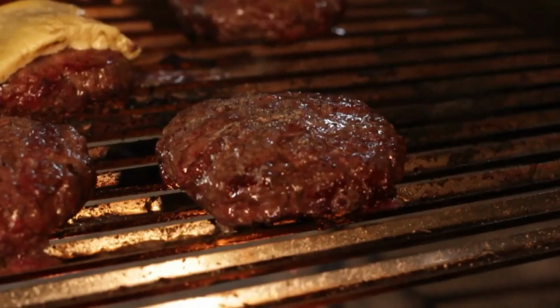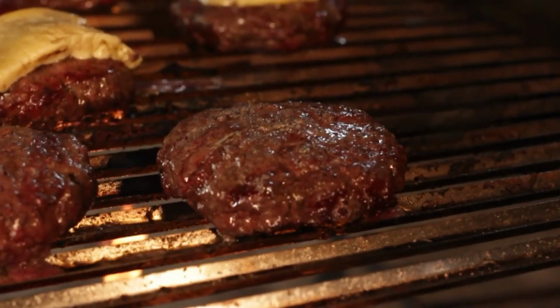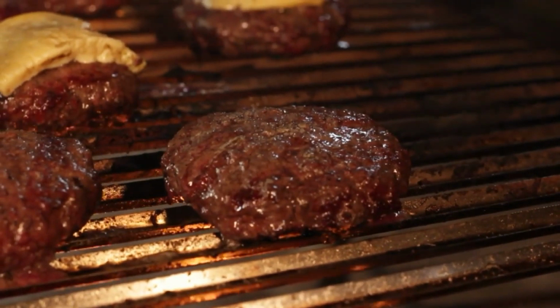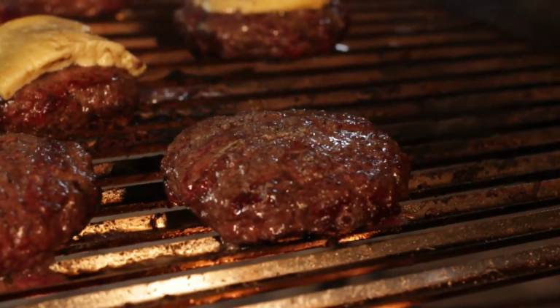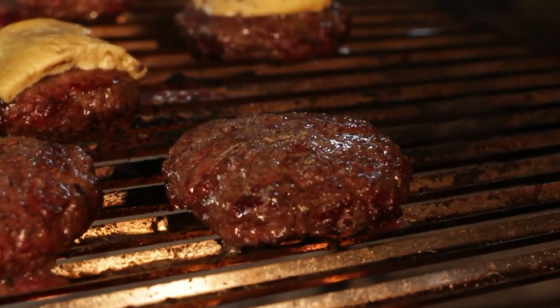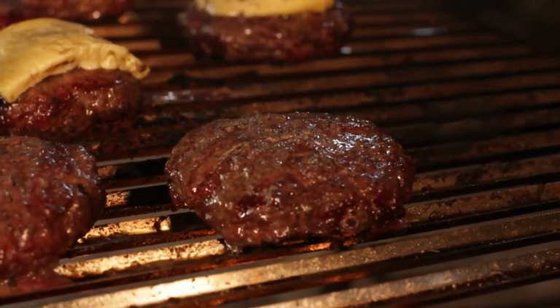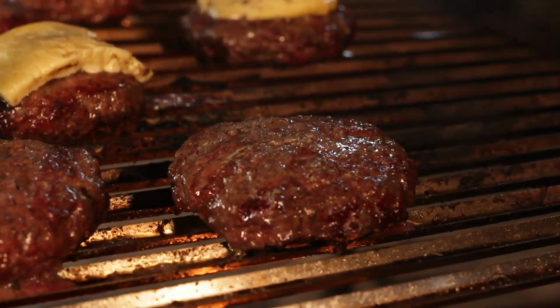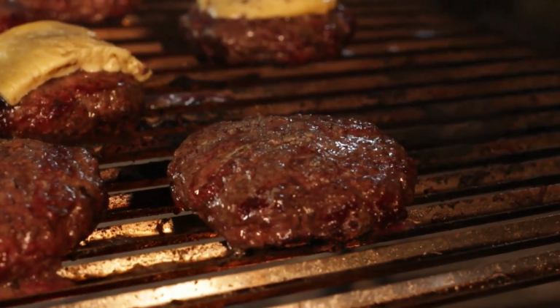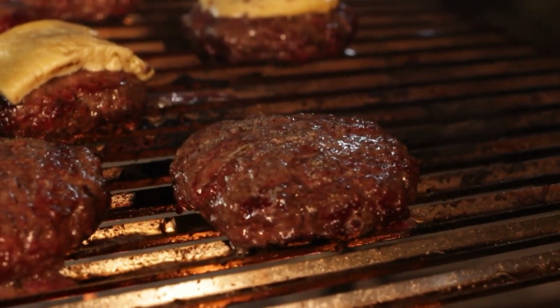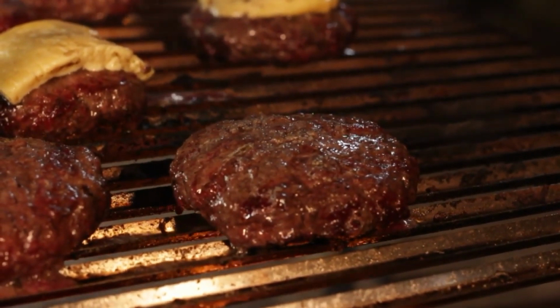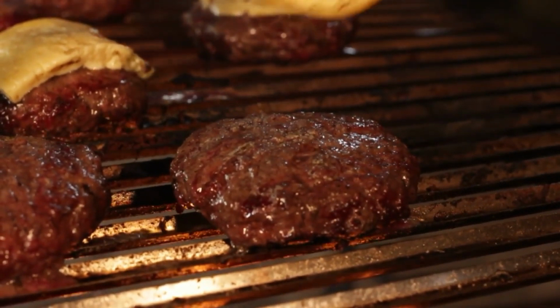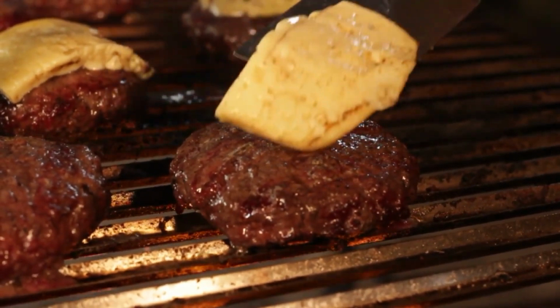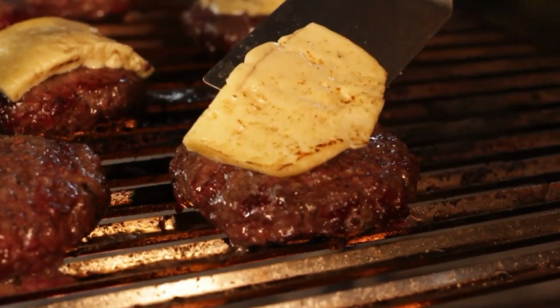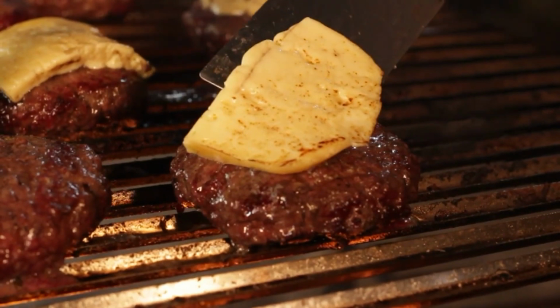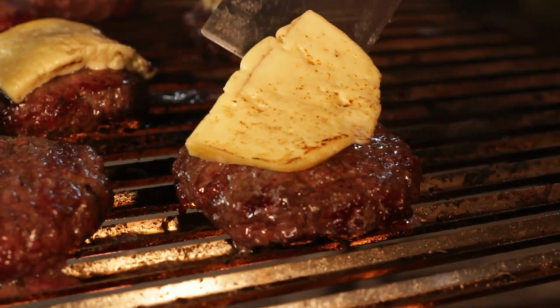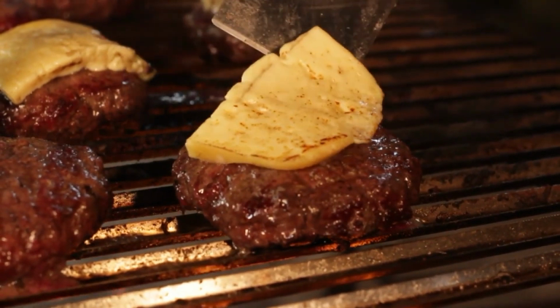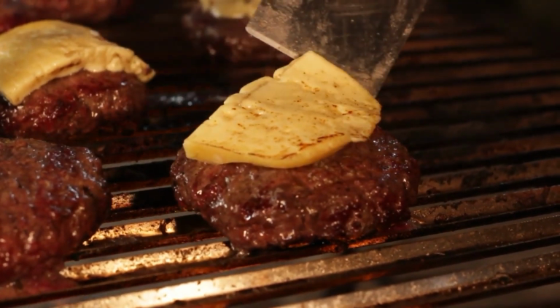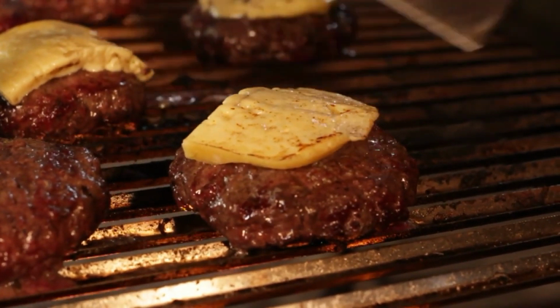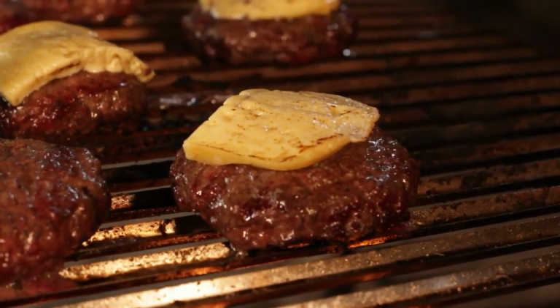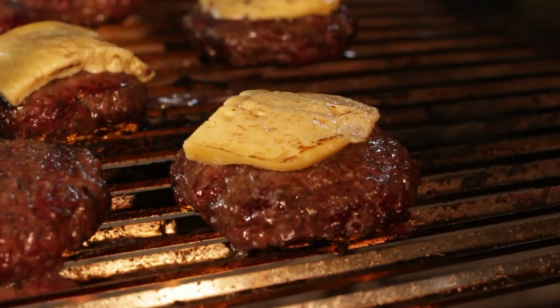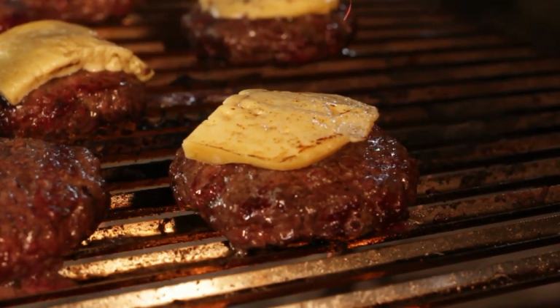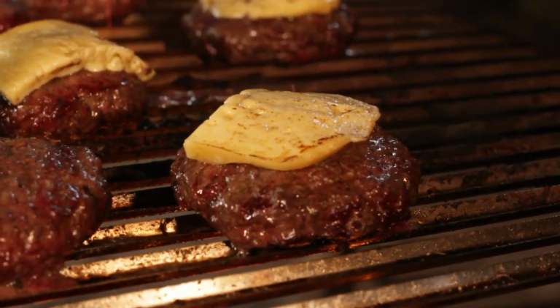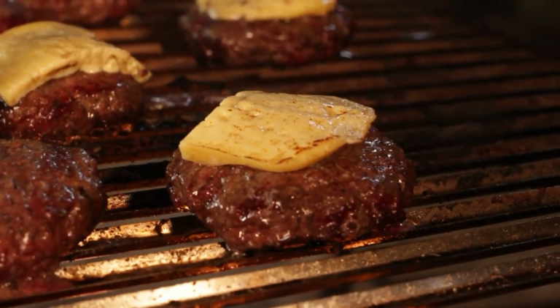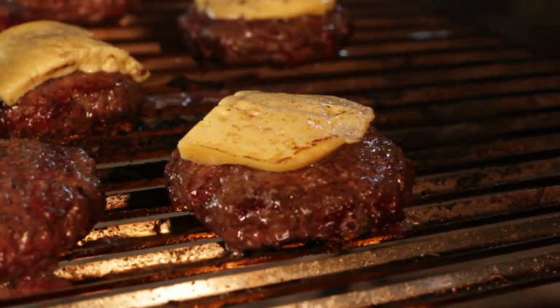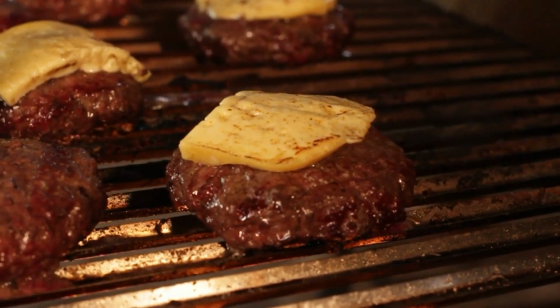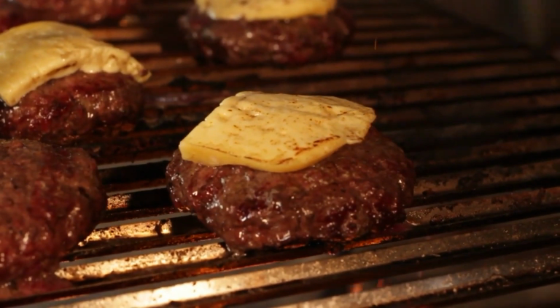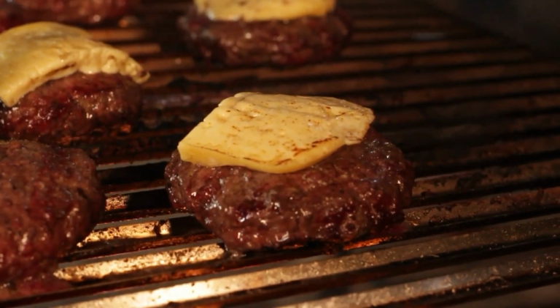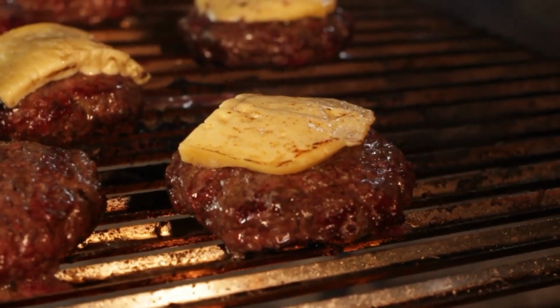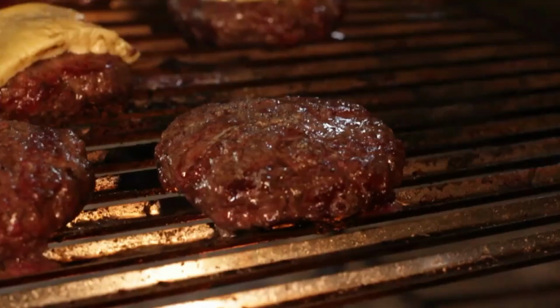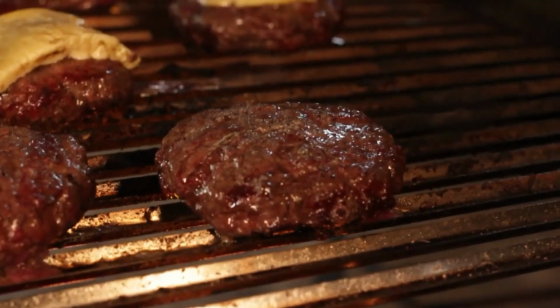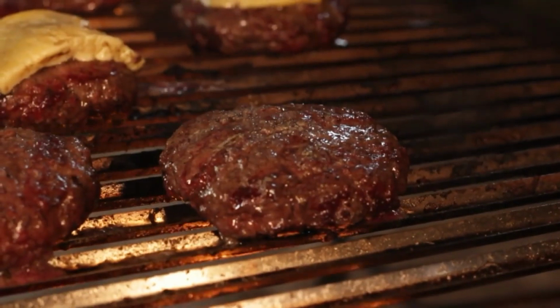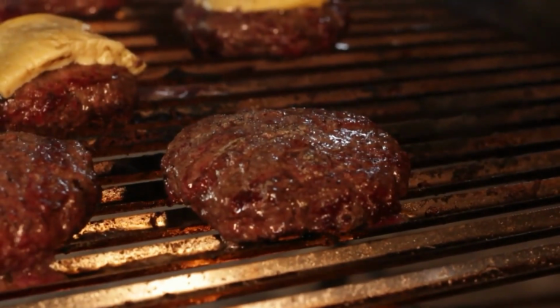Introduce exciting fillings and additions that pair perfectly with gourmet grilled cheese sandwiches. From caramelized onions and roasted tomatoes to crispy bacon and fresh herbs, discover how these ingredients can add layers of complexity and enhance the overall taste sensation.